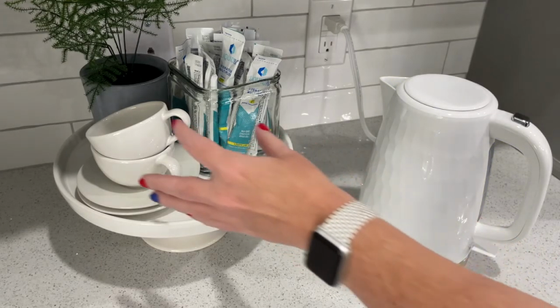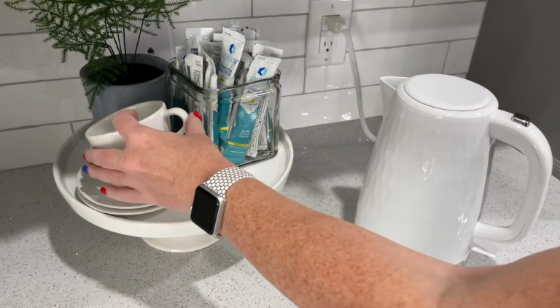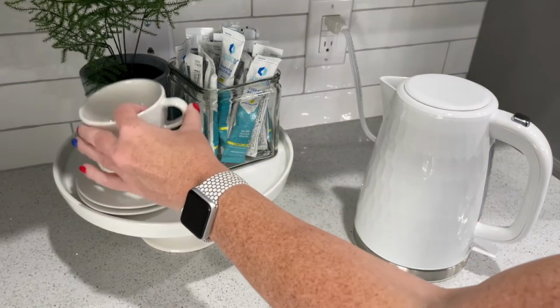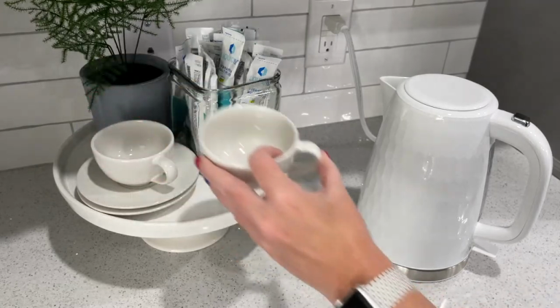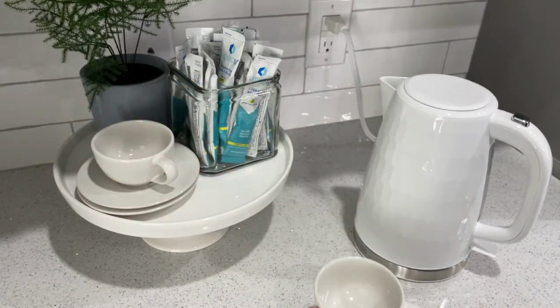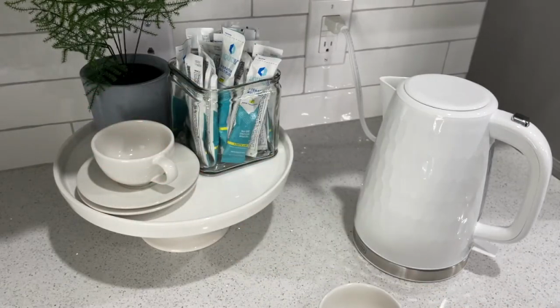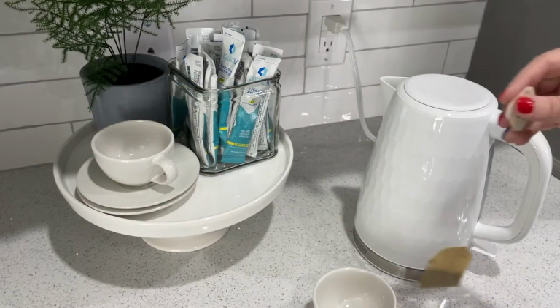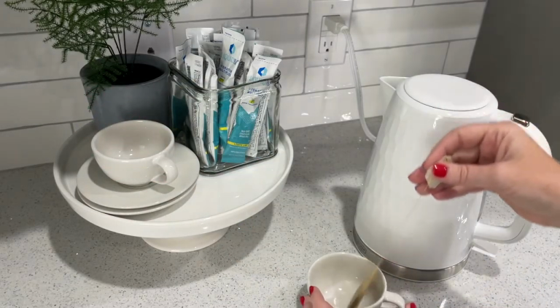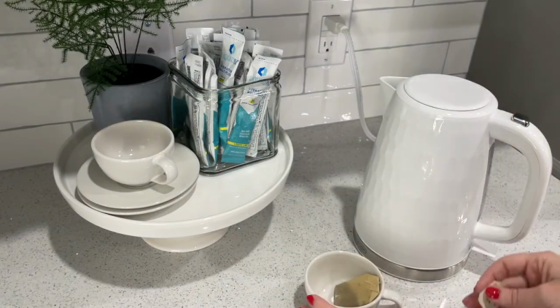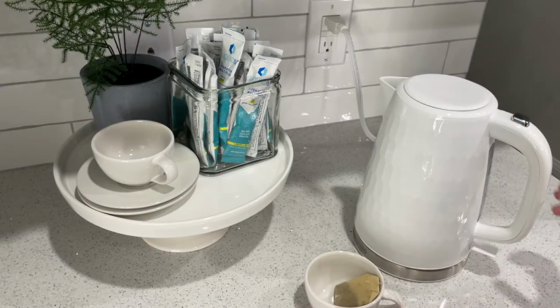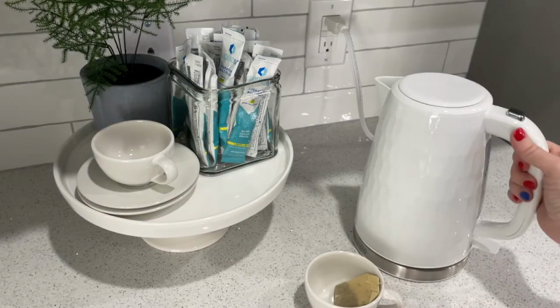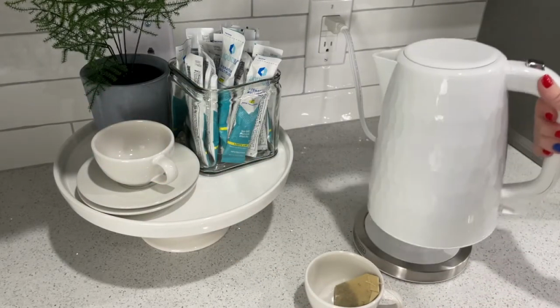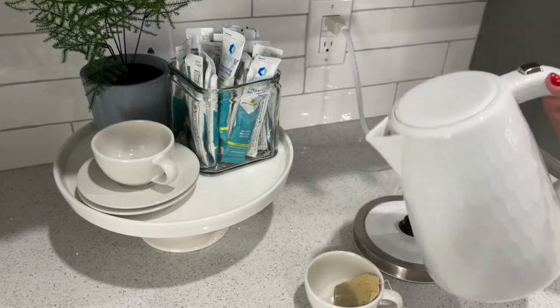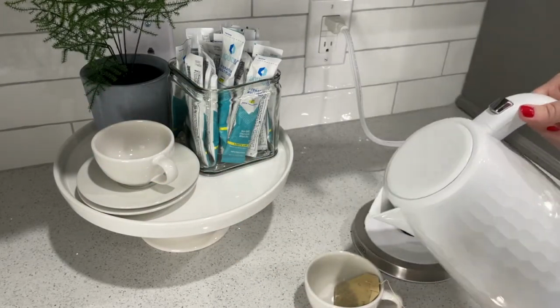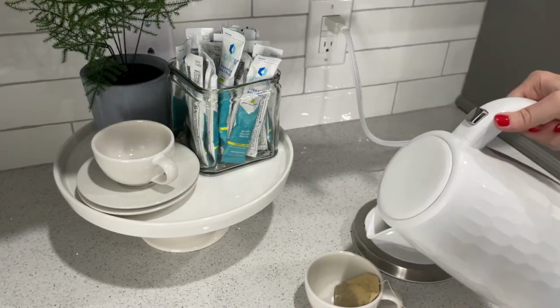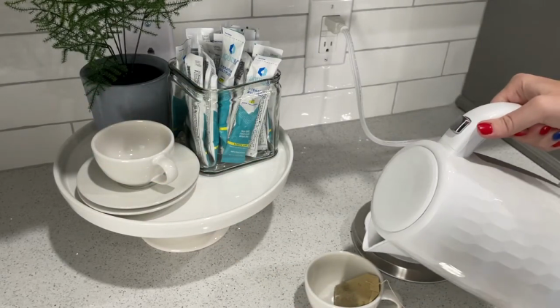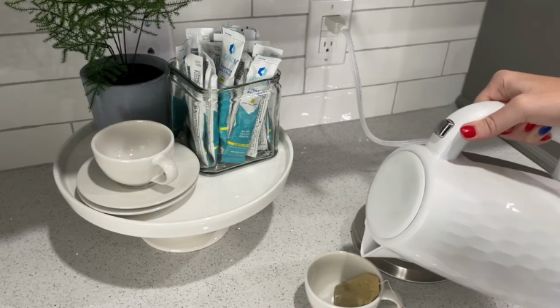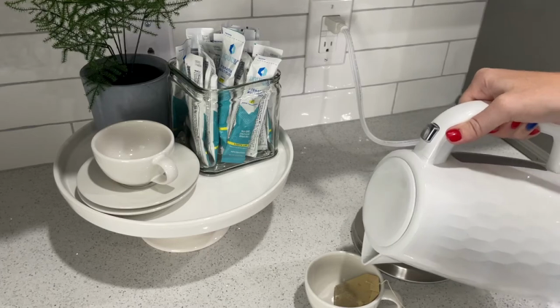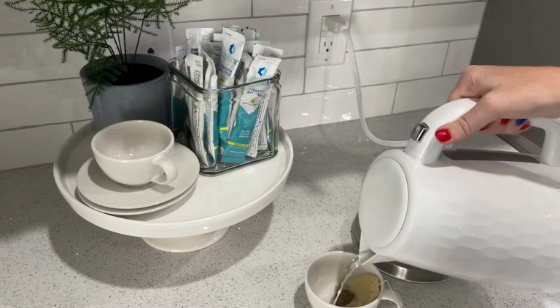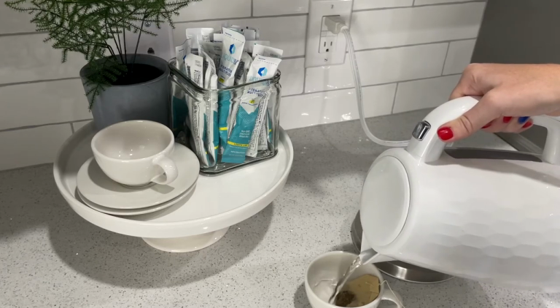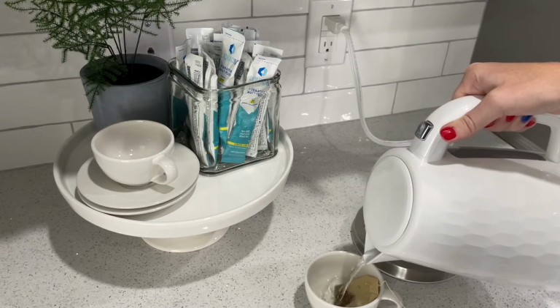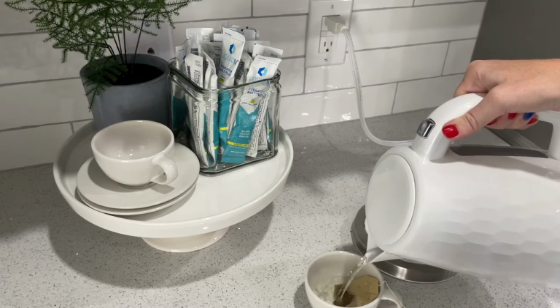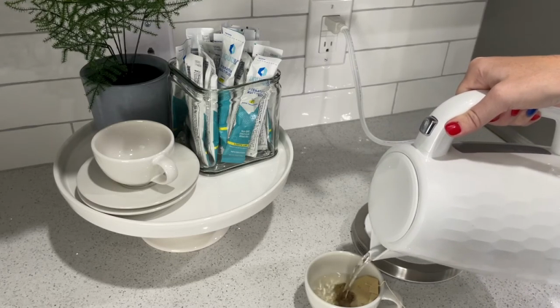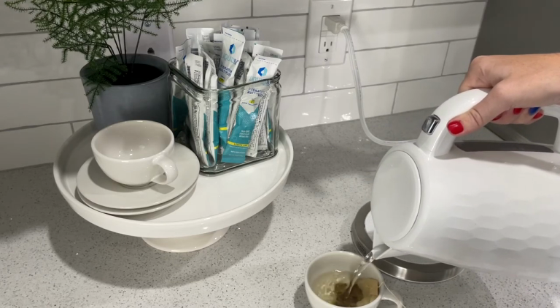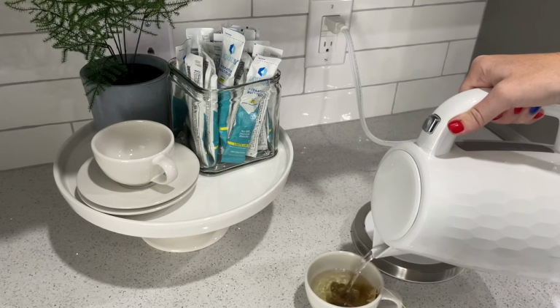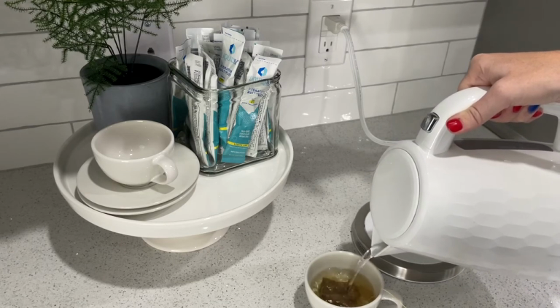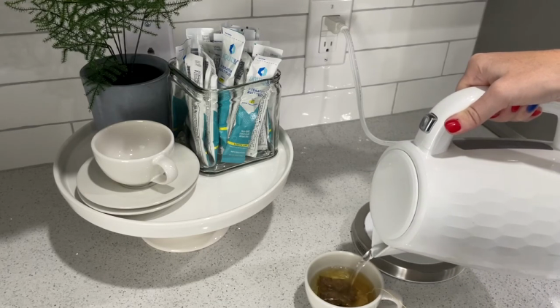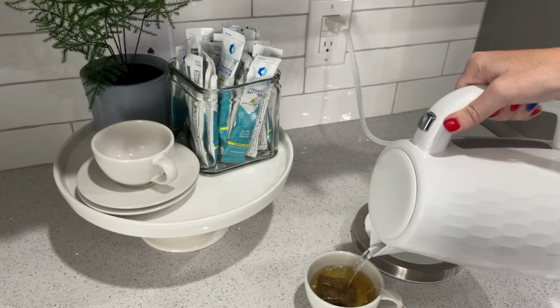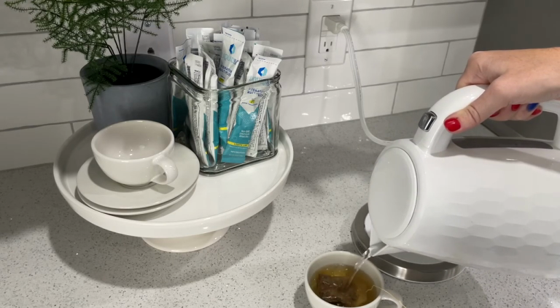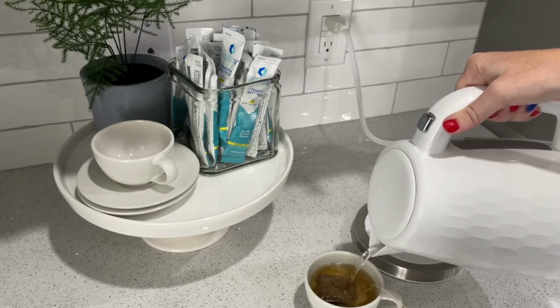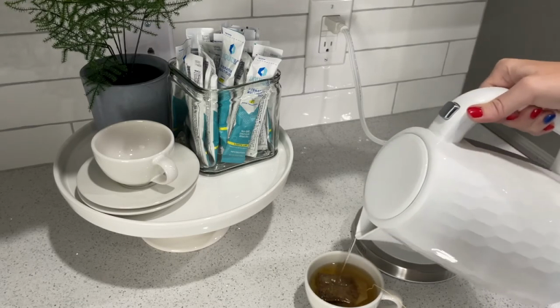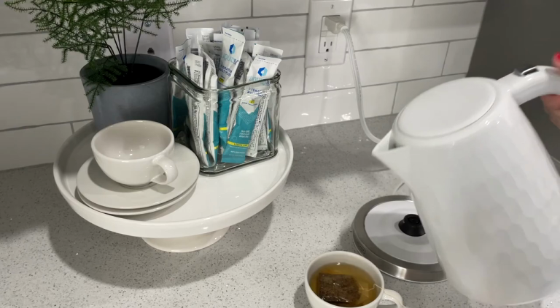So I returned it and then I got this teapot, which is white and beautiful and actually holds even more water.